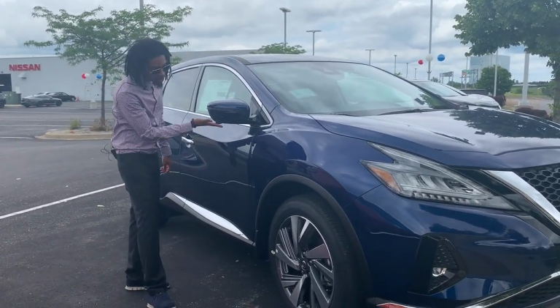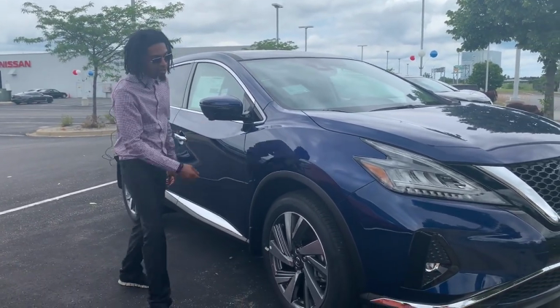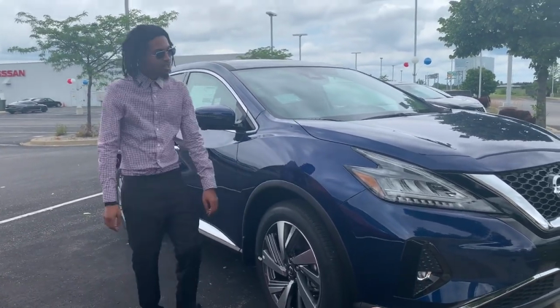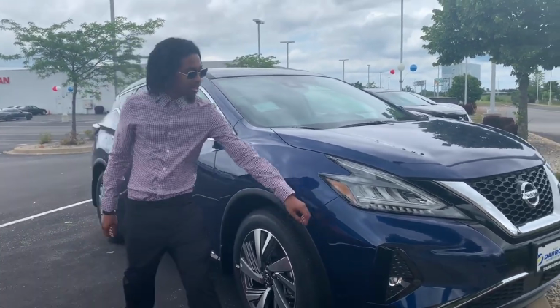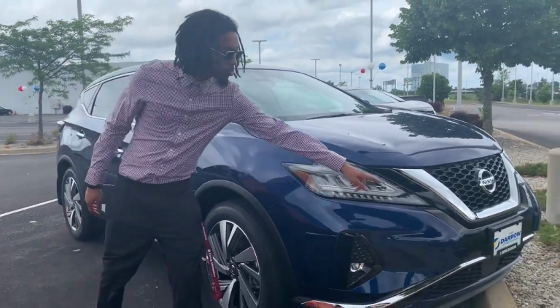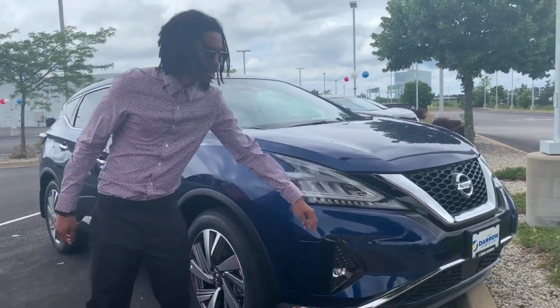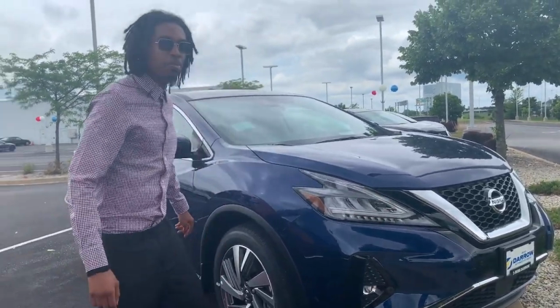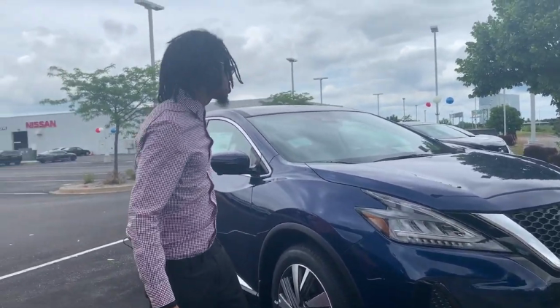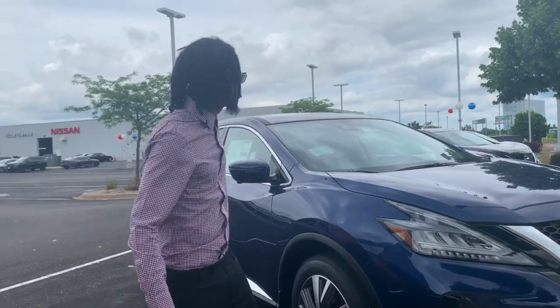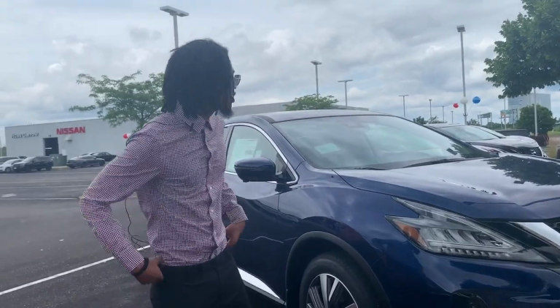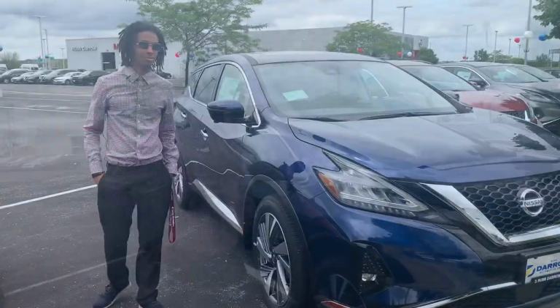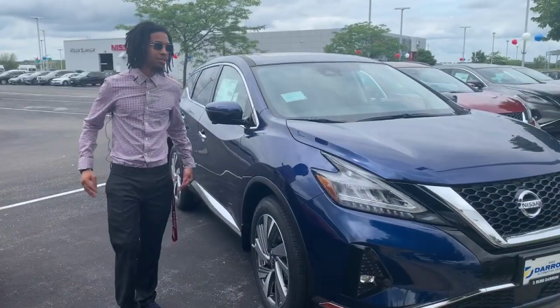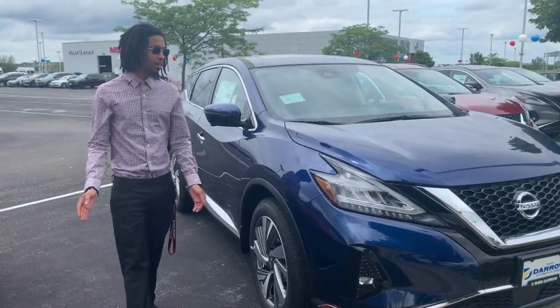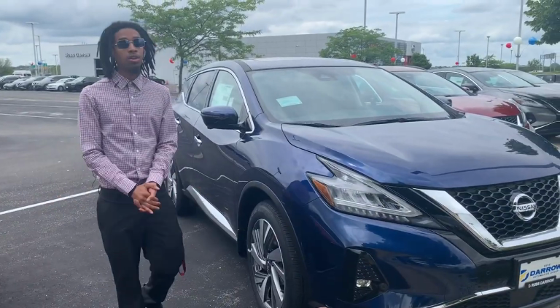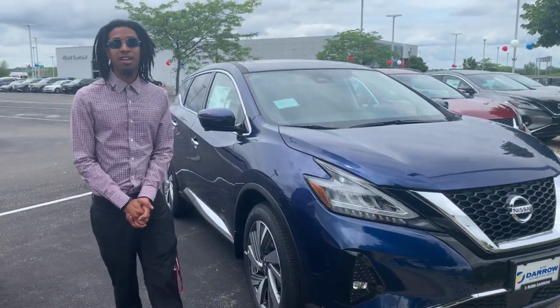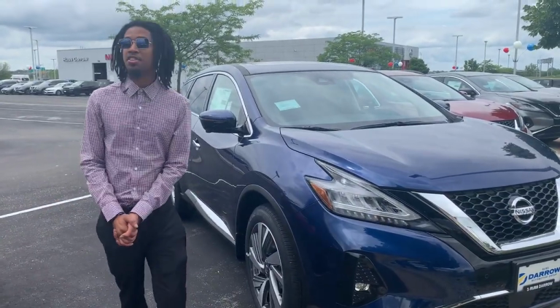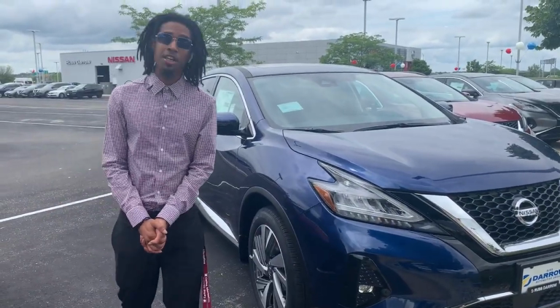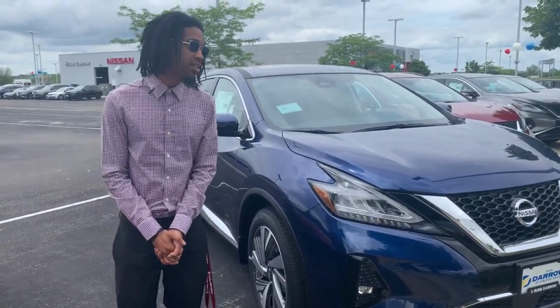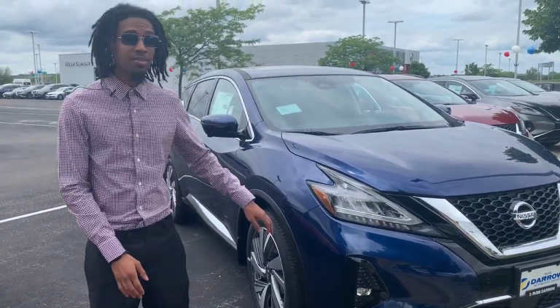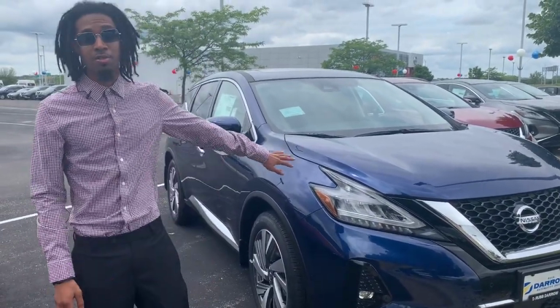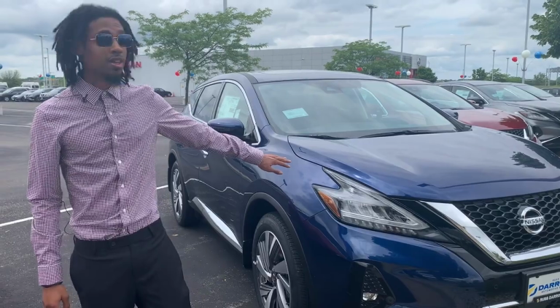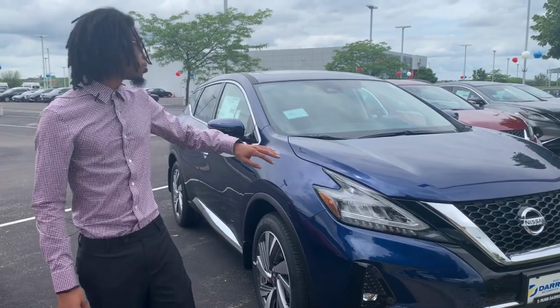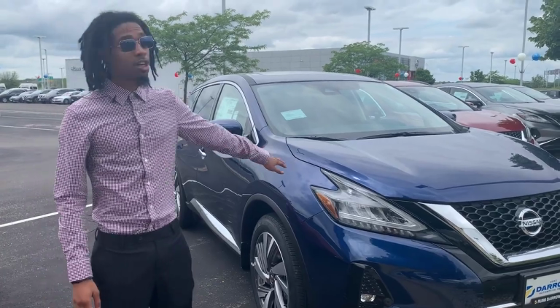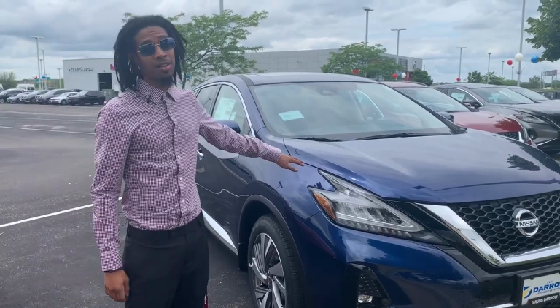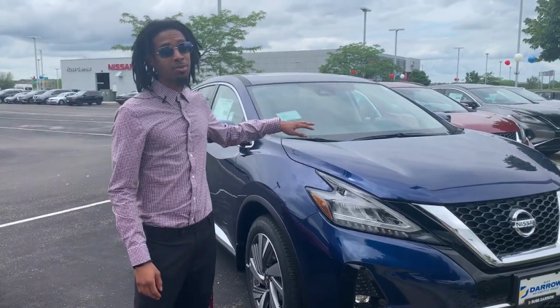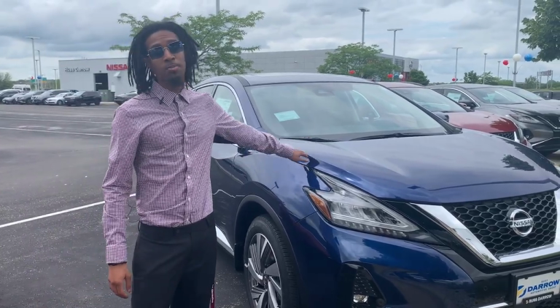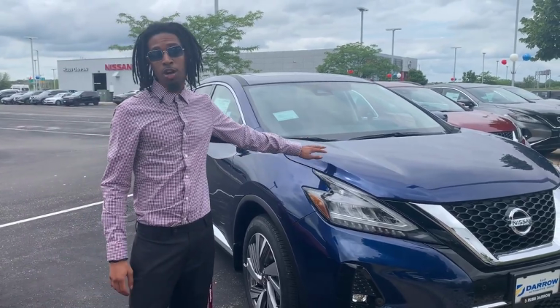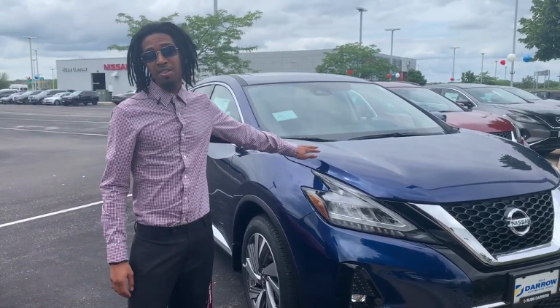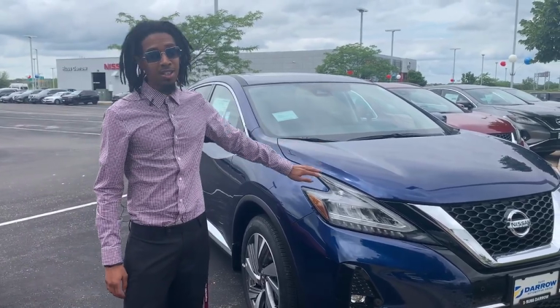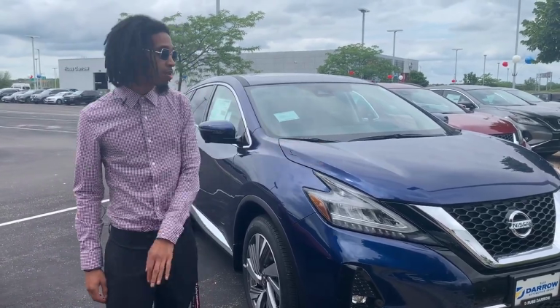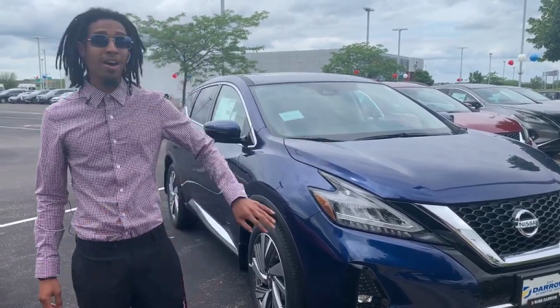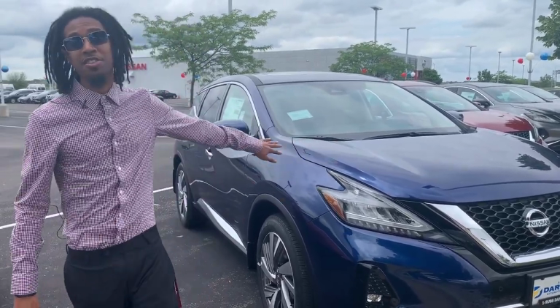Cameras here, license plate and the back license plate. With all these safety features, this thing practically drives itself. So please come down to Nissan Metro Mall location, come test the Murano, and find out for yourself.